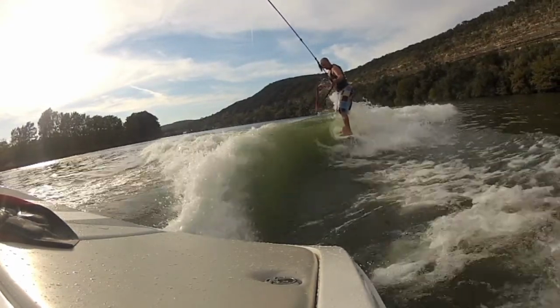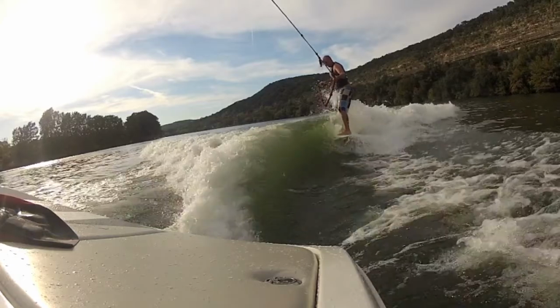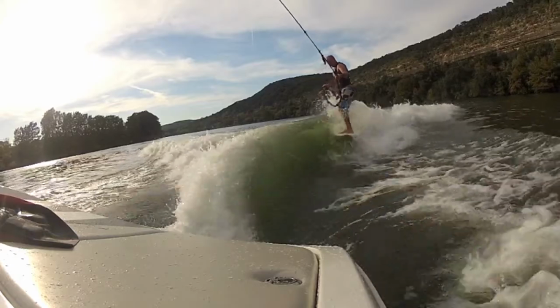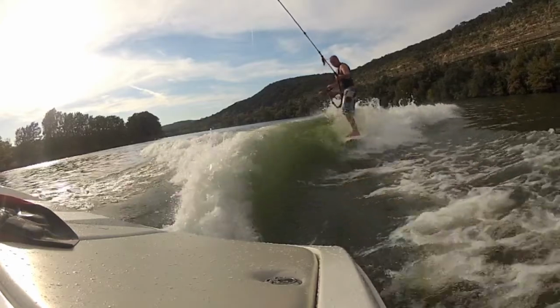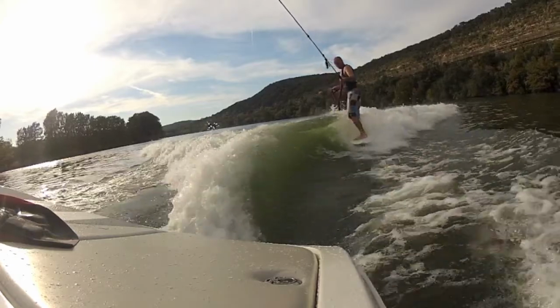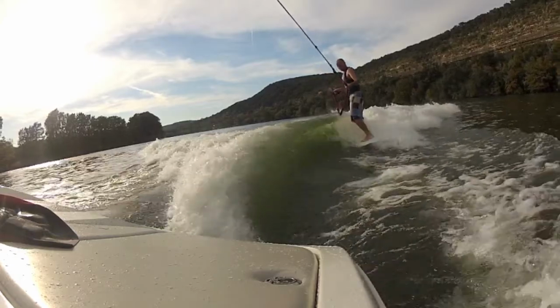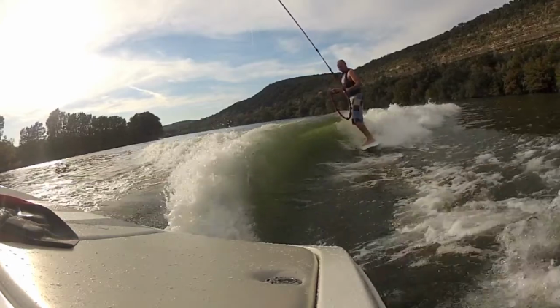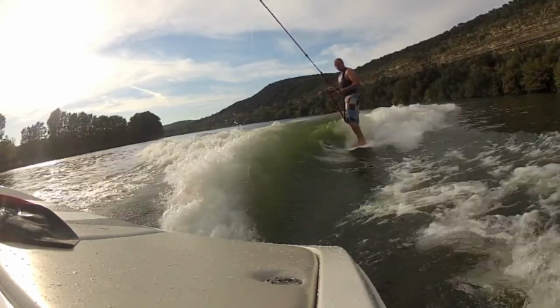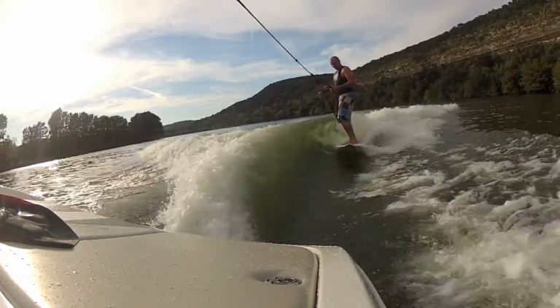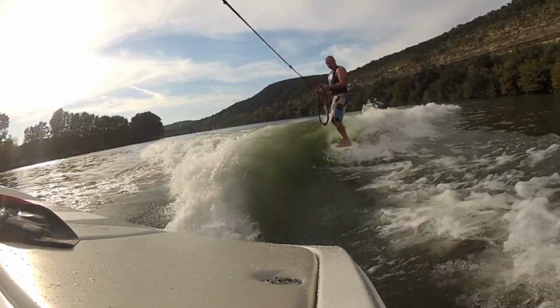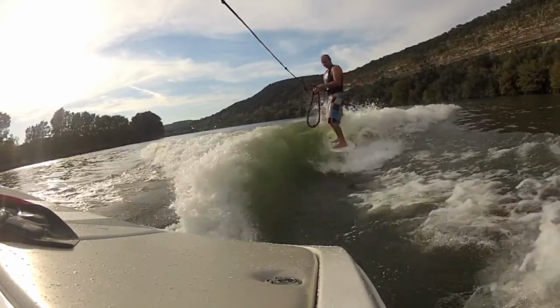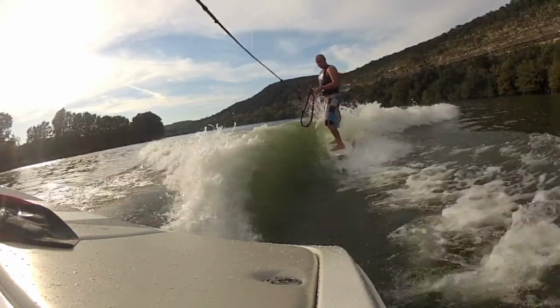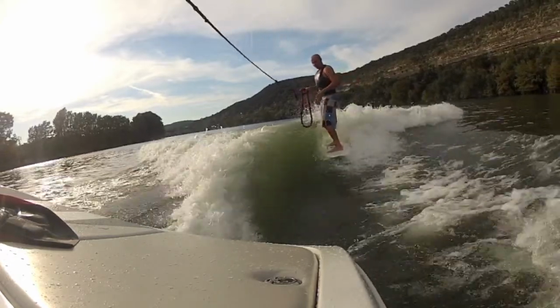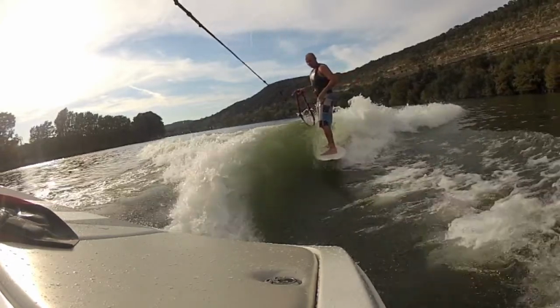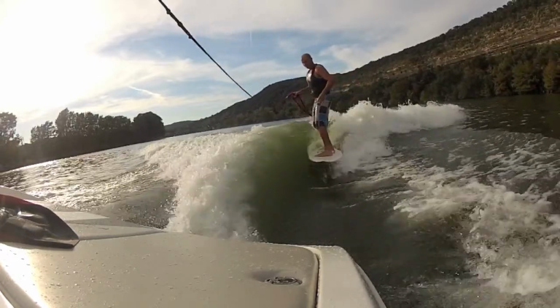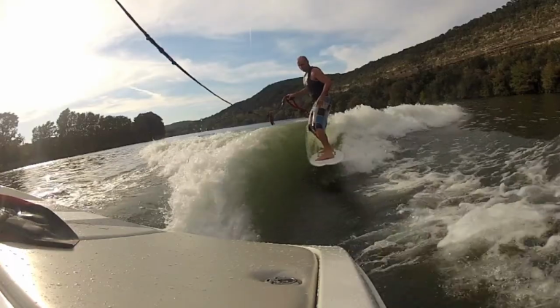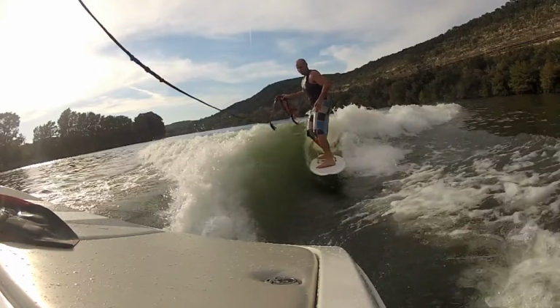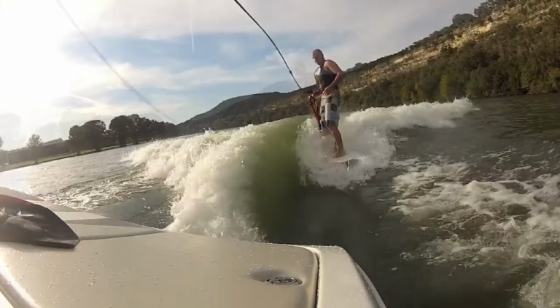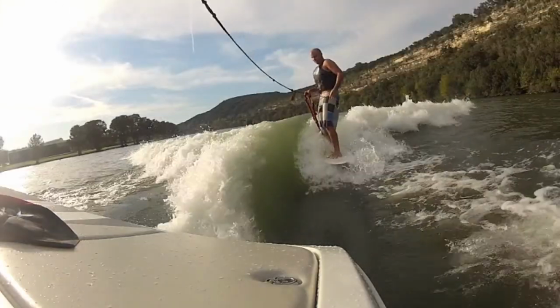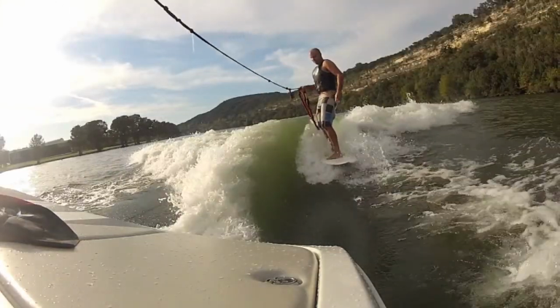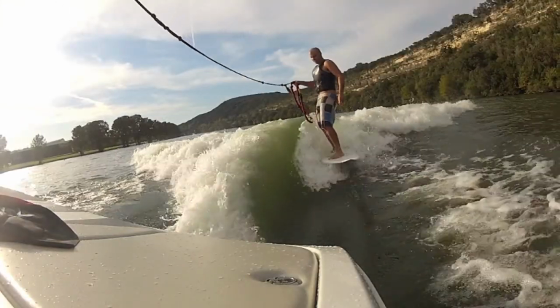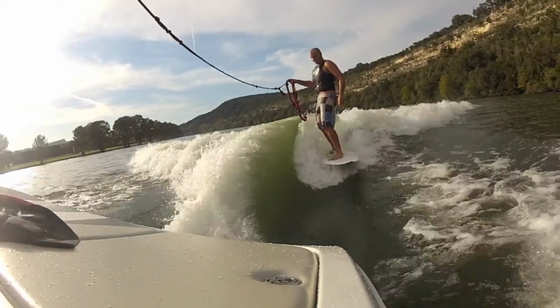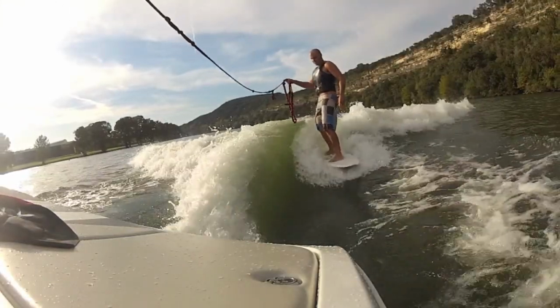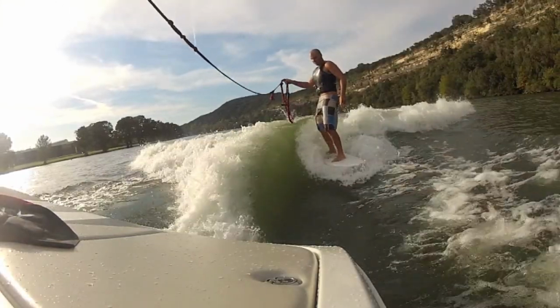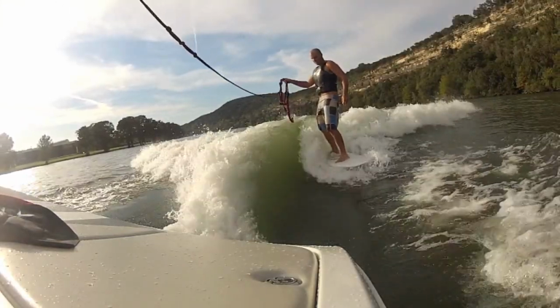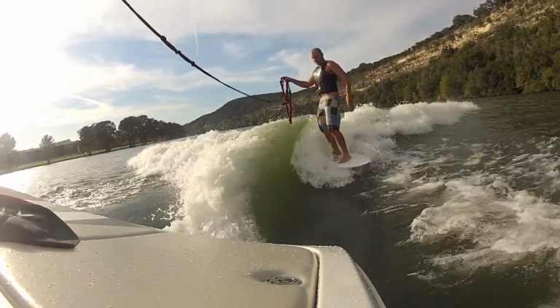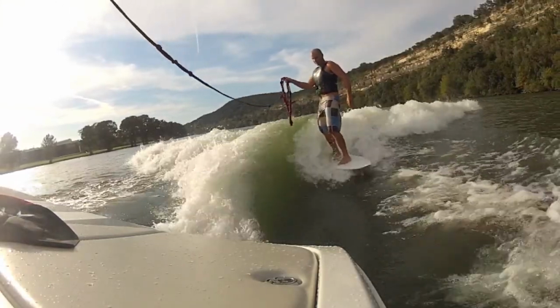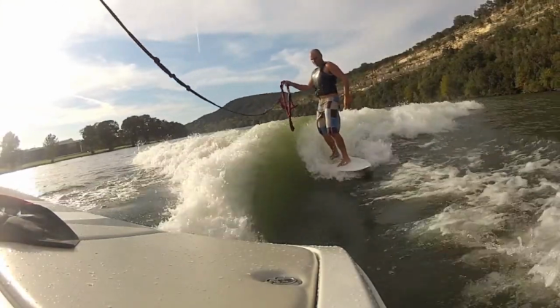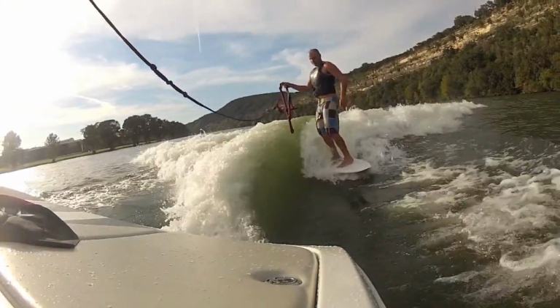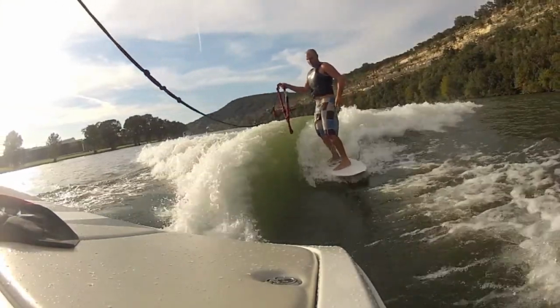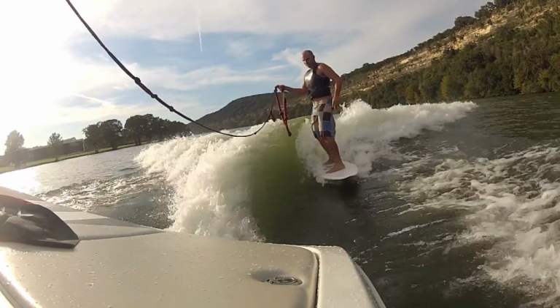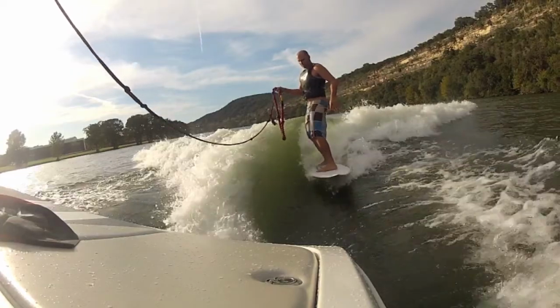To get there, gently lean towards the boat while applying some of your body weight onto your toes. To slow down, simply lean away from the boat.